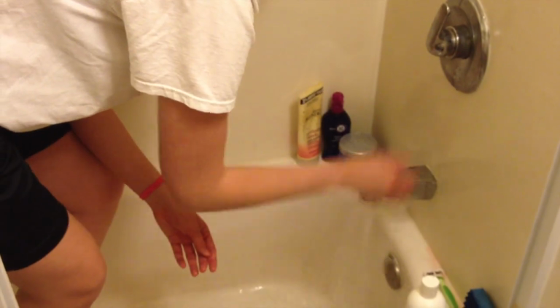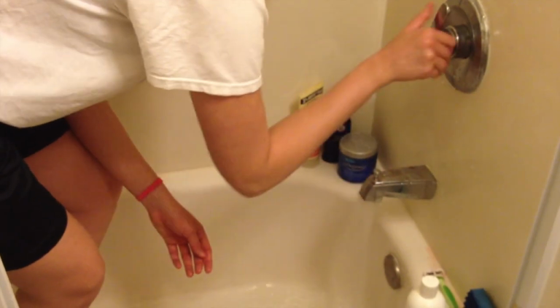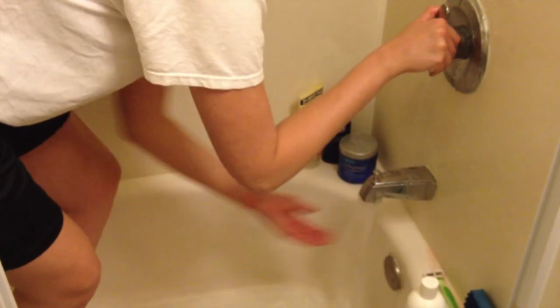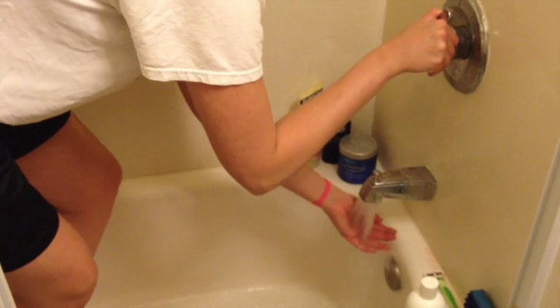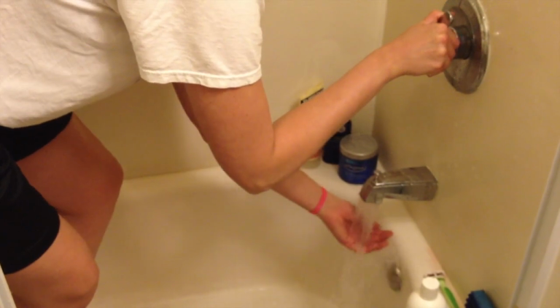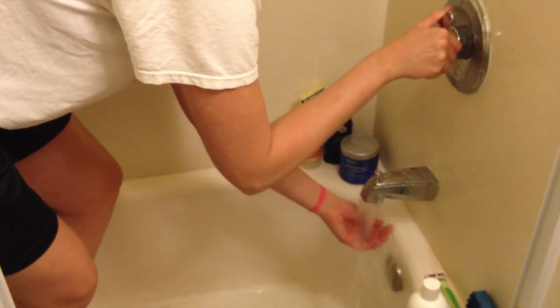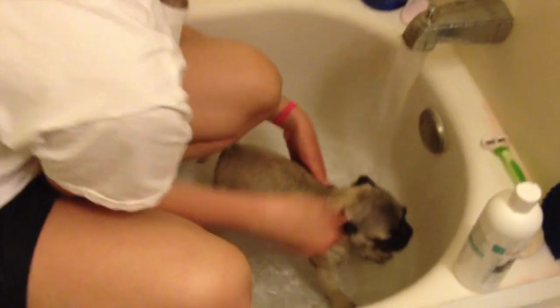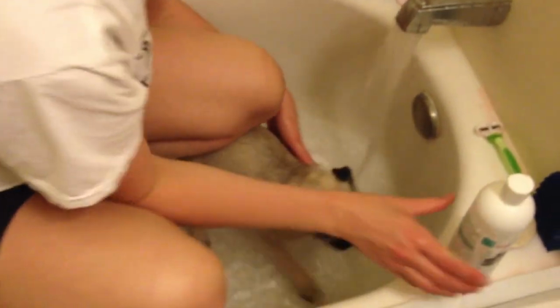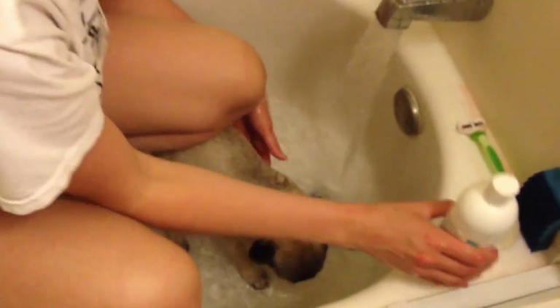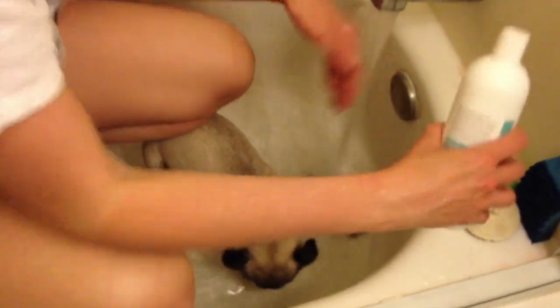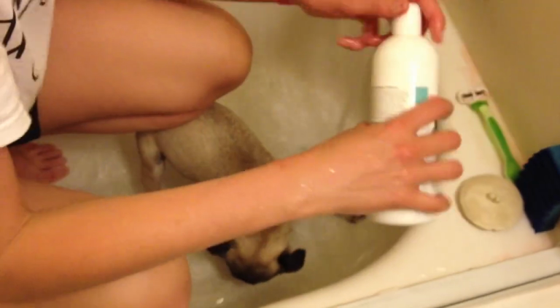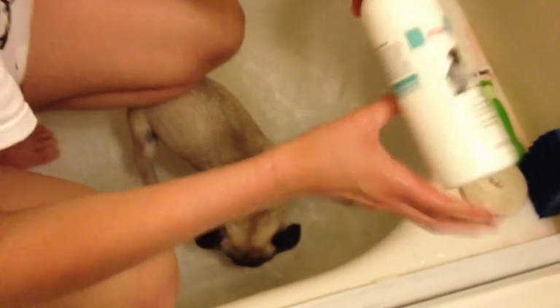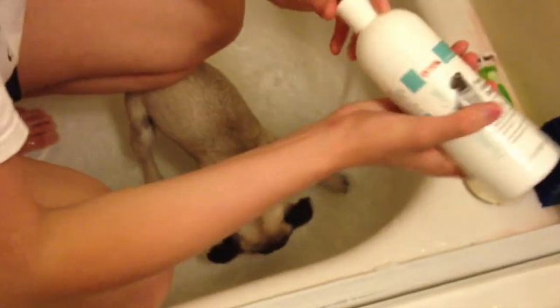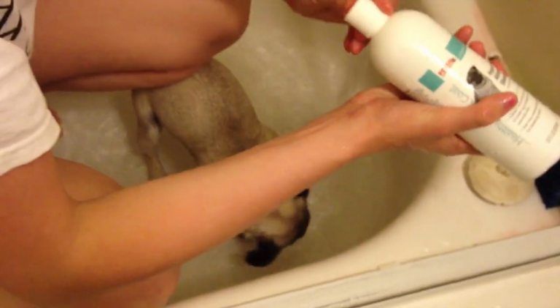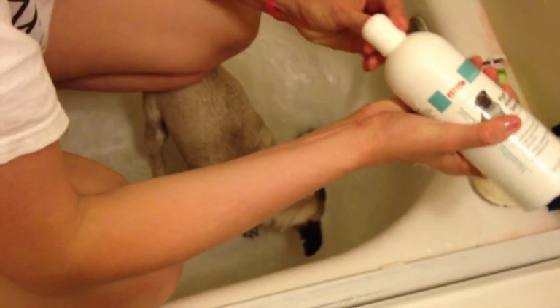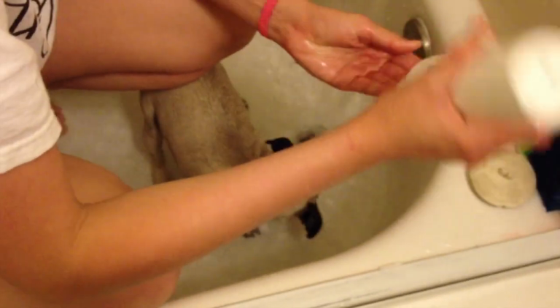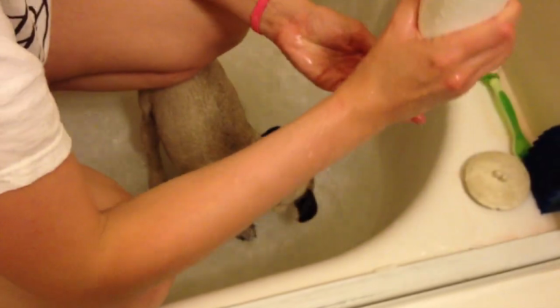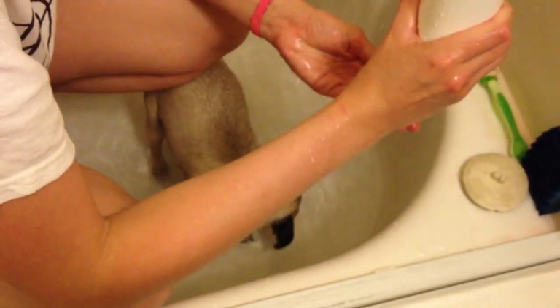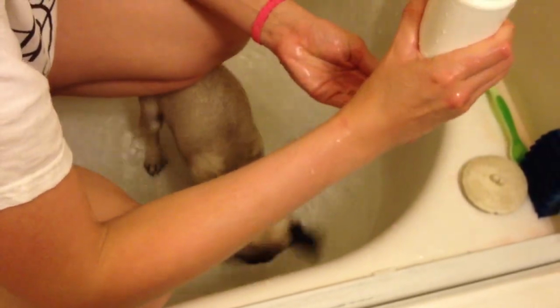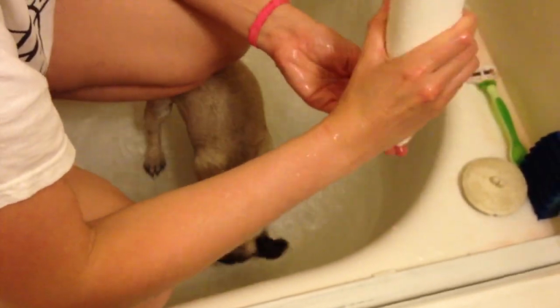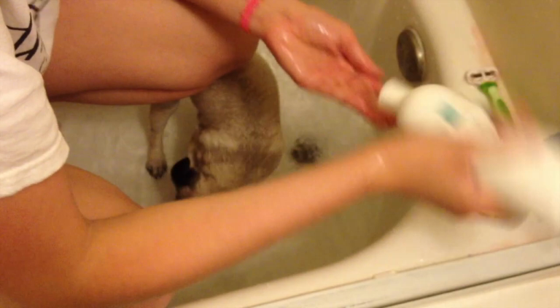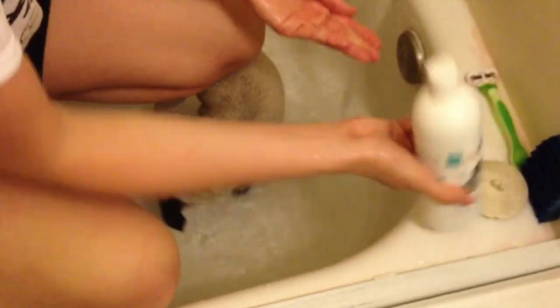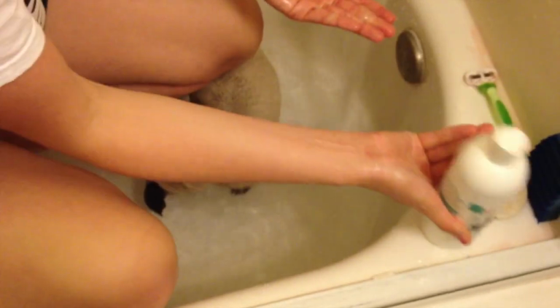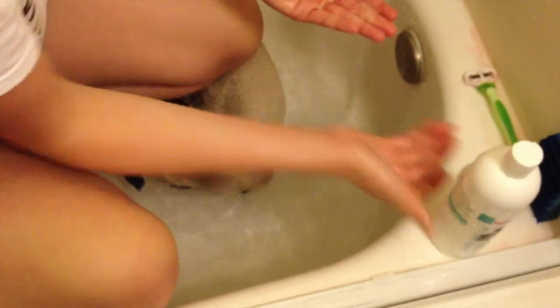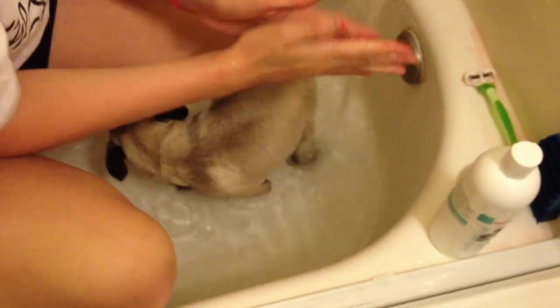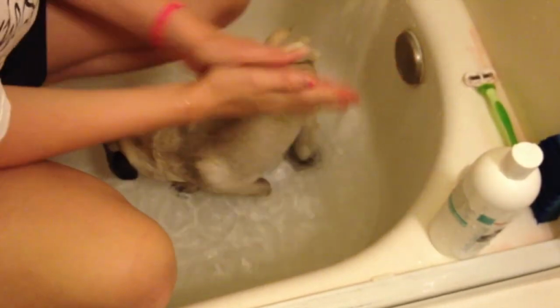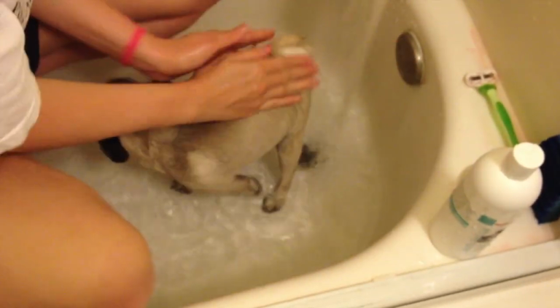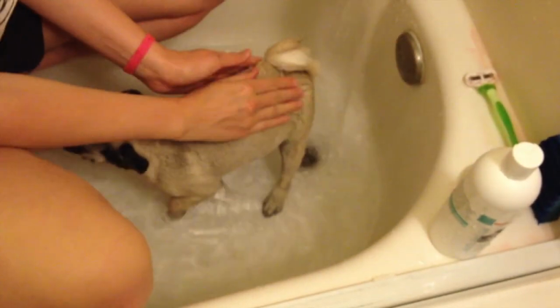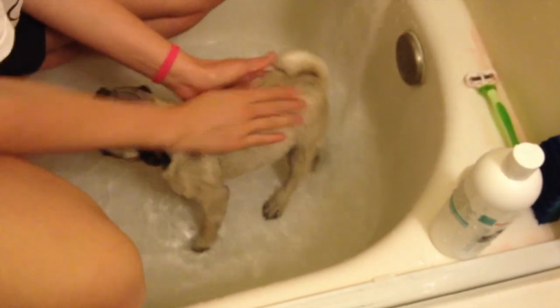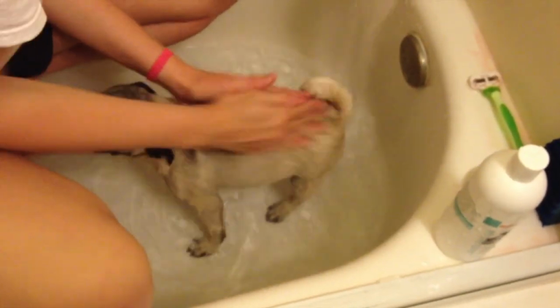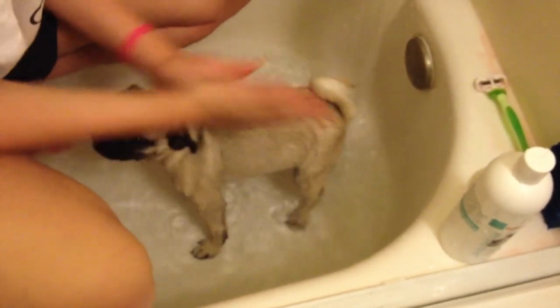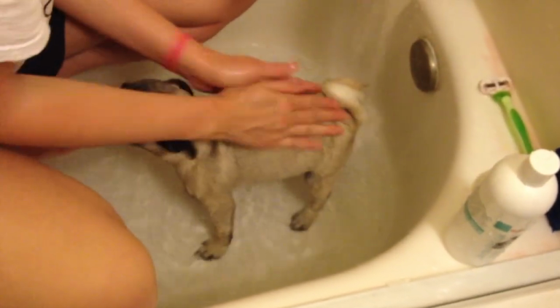Step 1: Make sure the water is the perfect temperature. Step 2: Get your shampoo and start scrubbing.